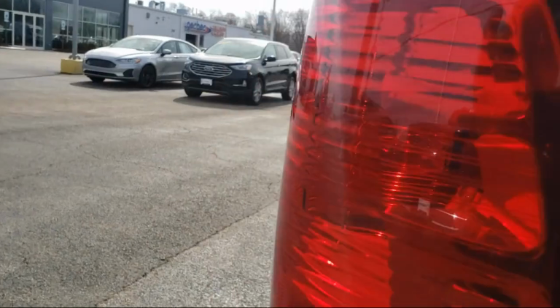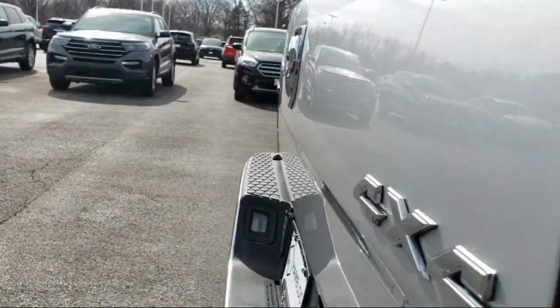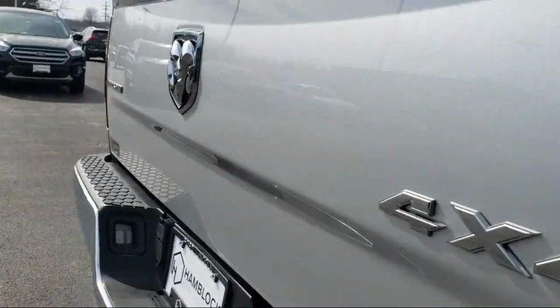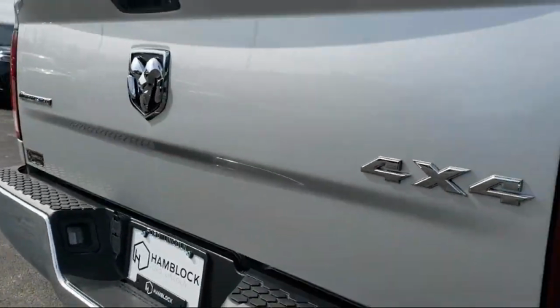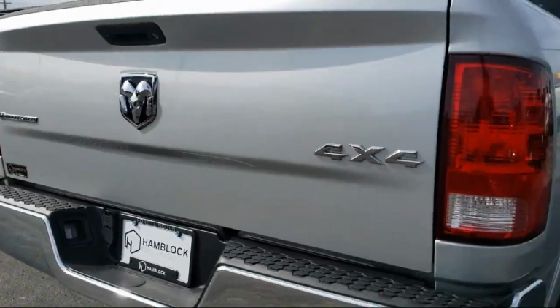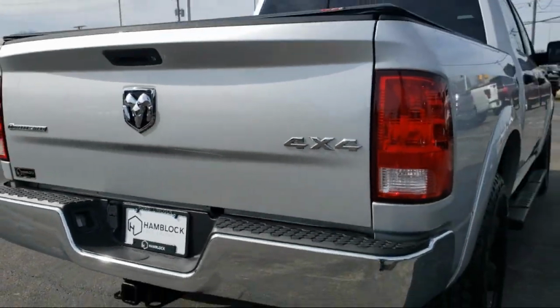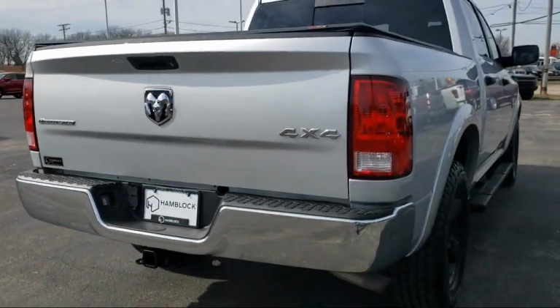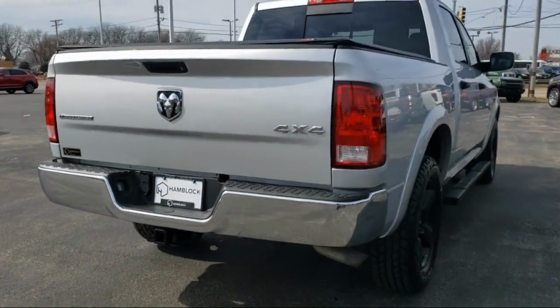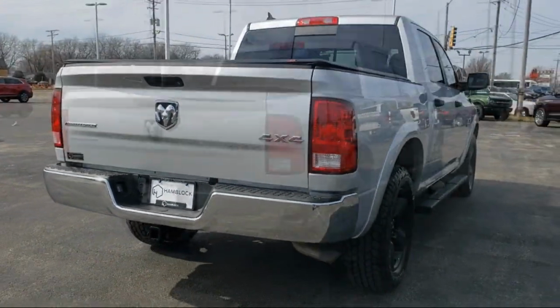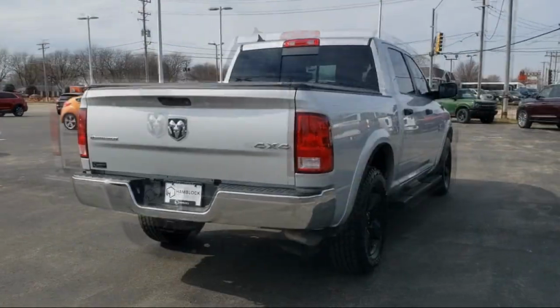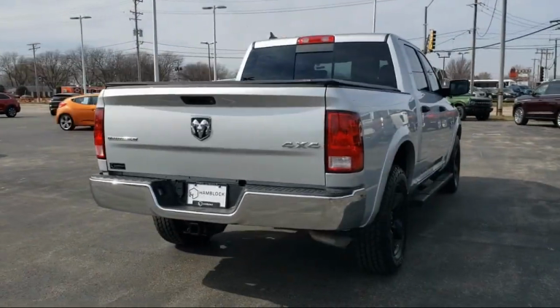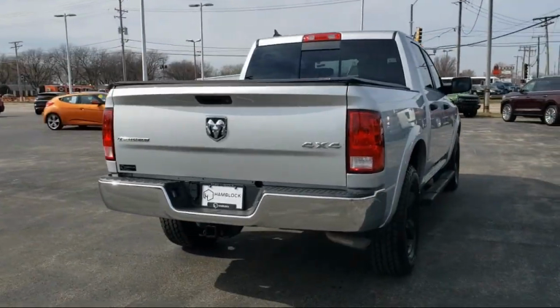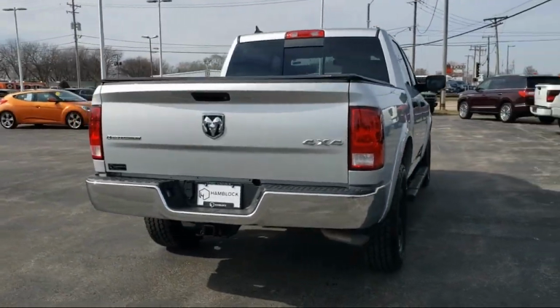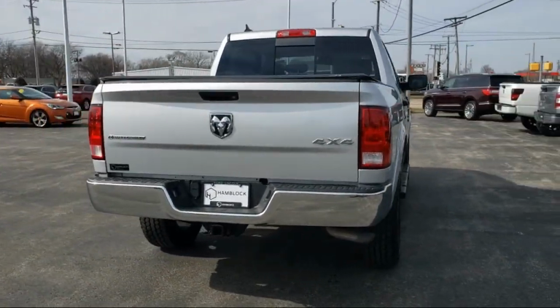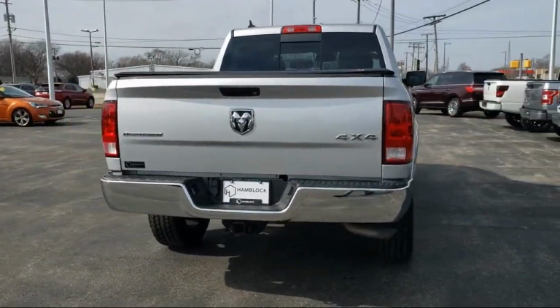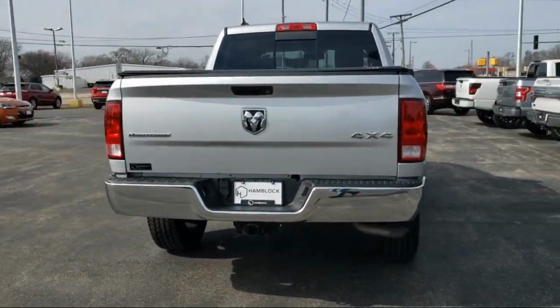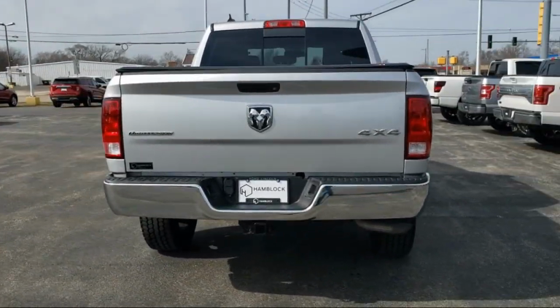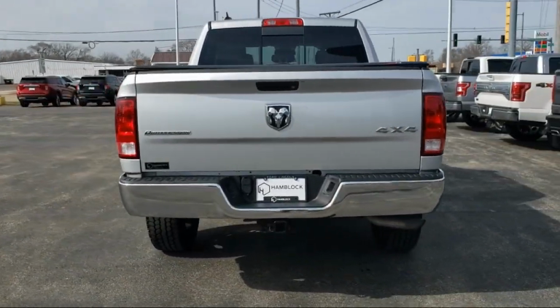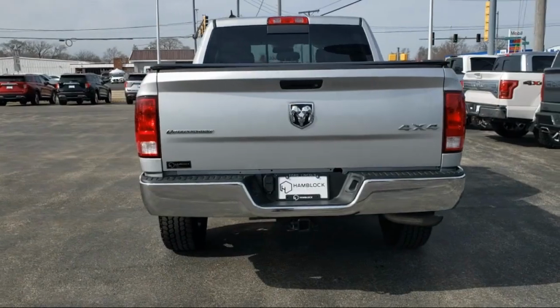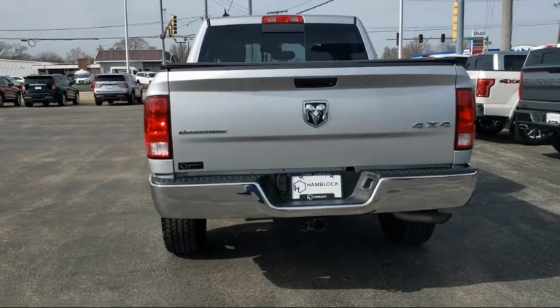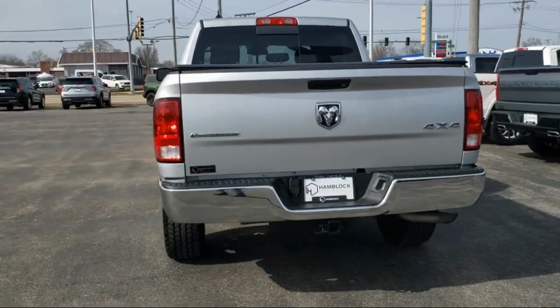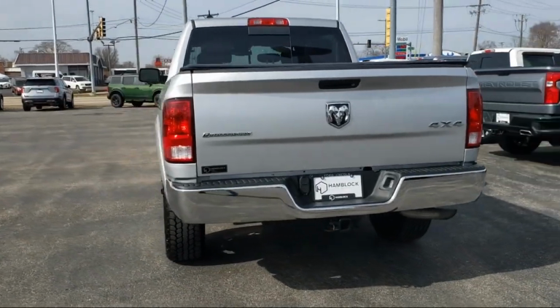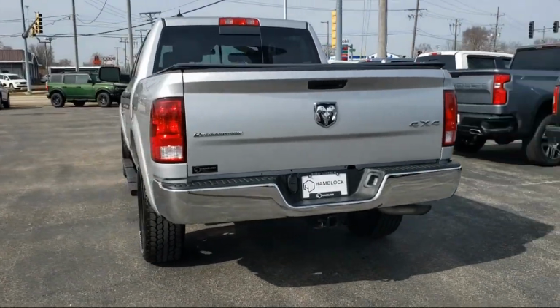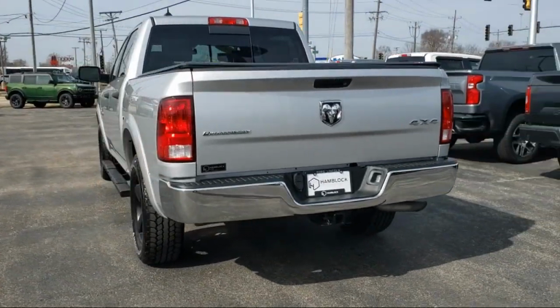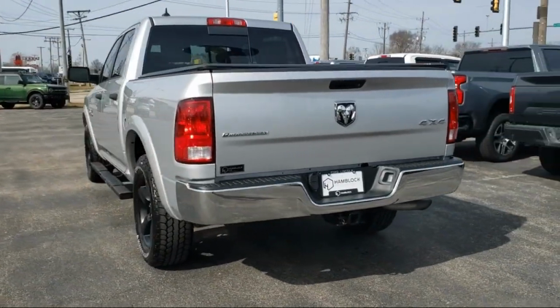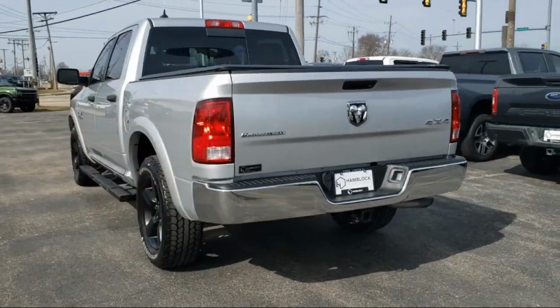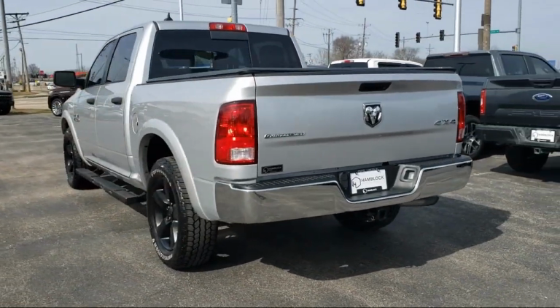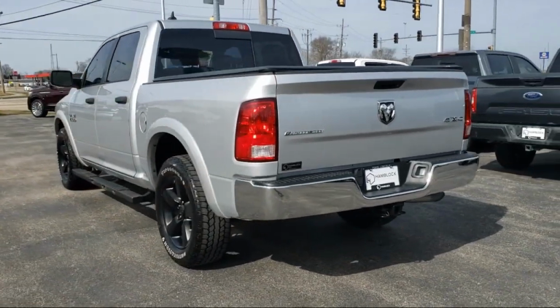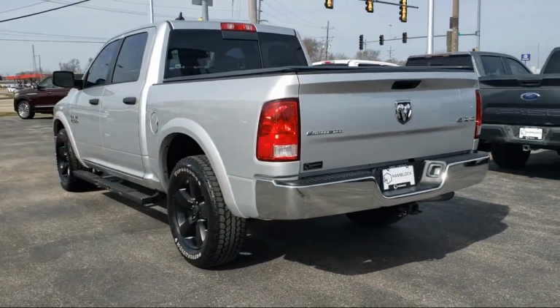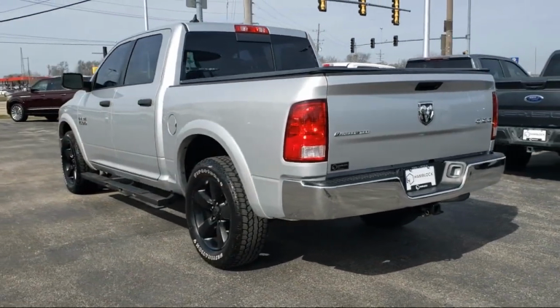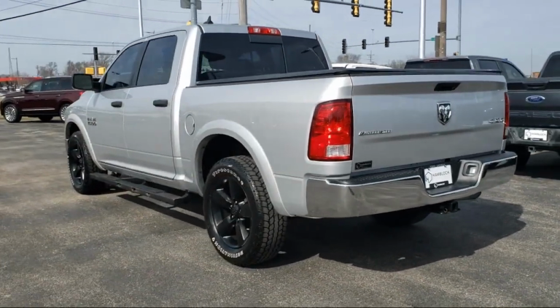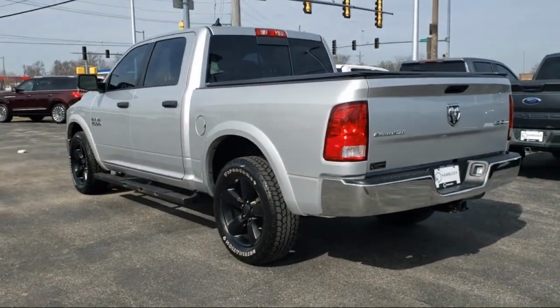It also features auxiliary audio input, privacy glass, park view rear backup camera, passenger airbag, keyless entry, and much more.